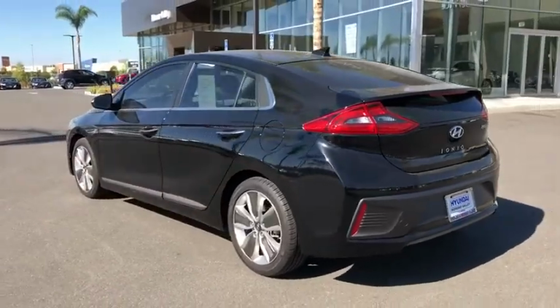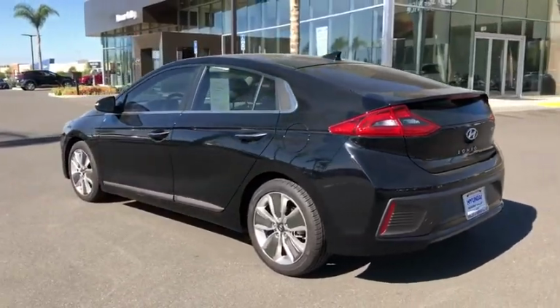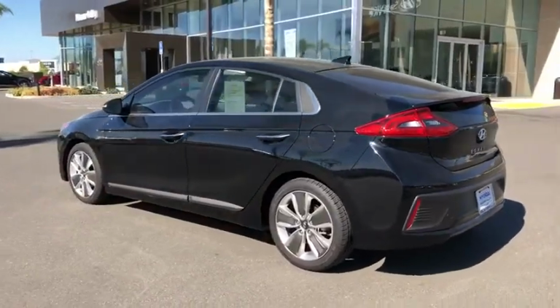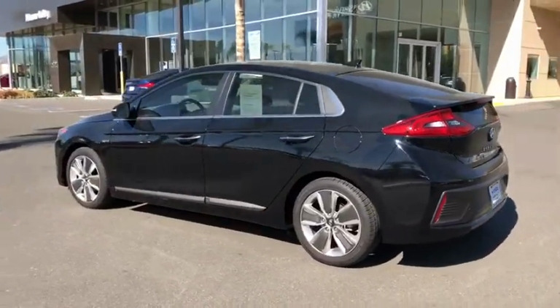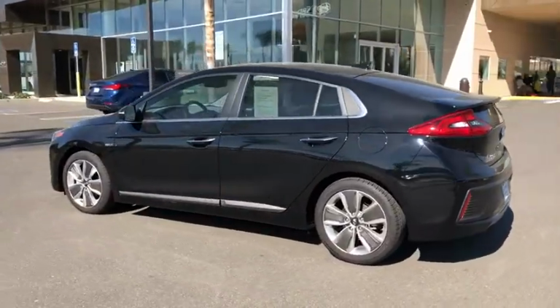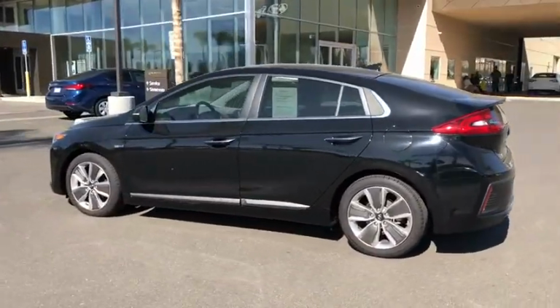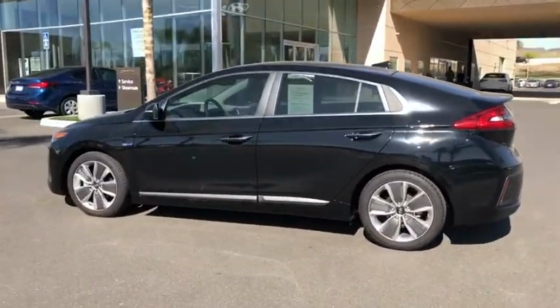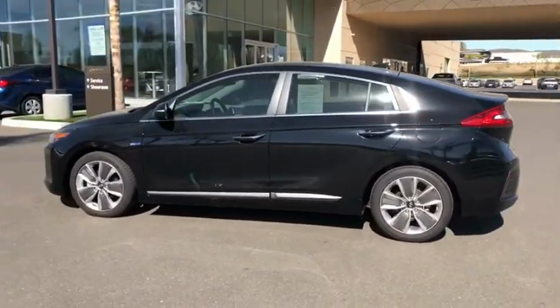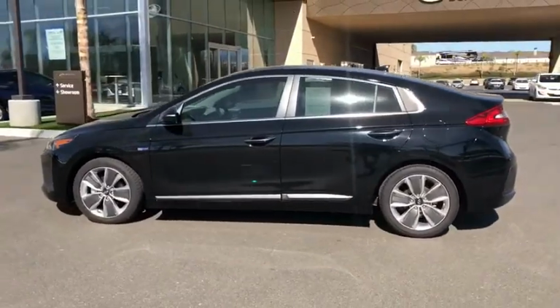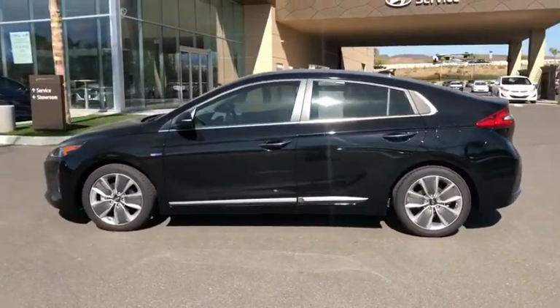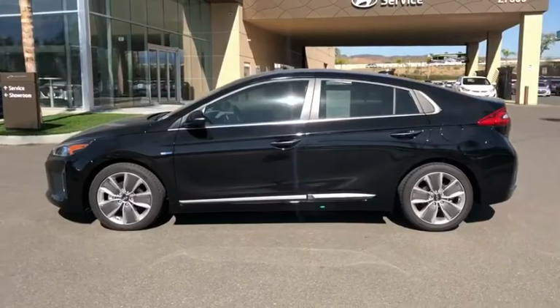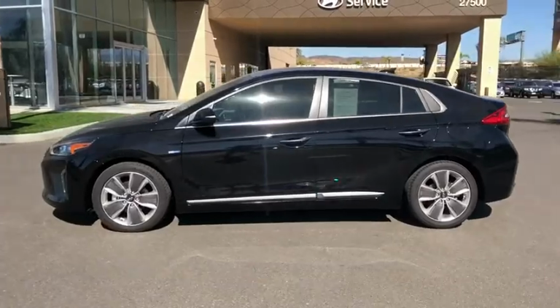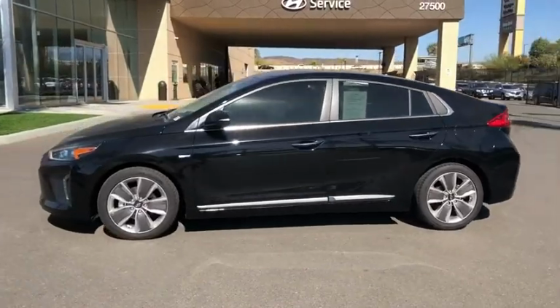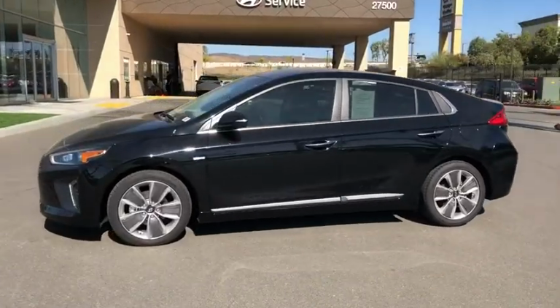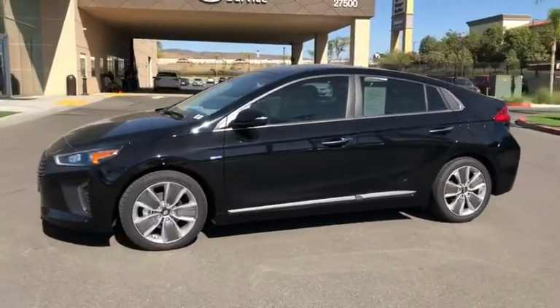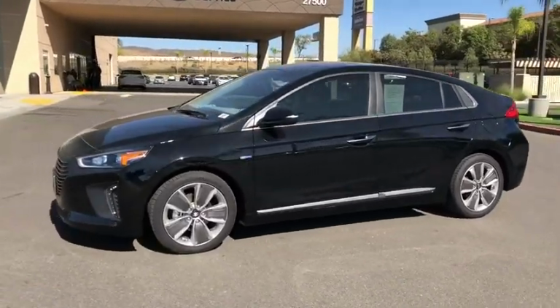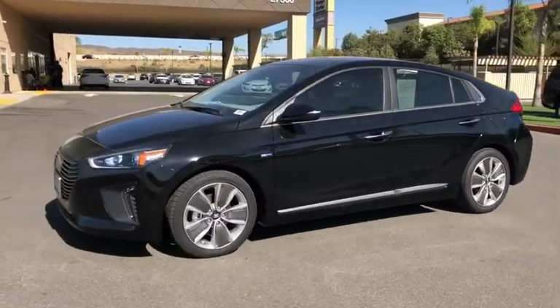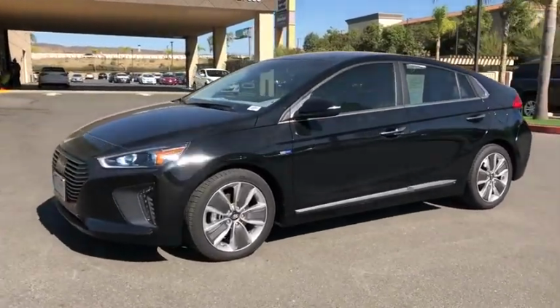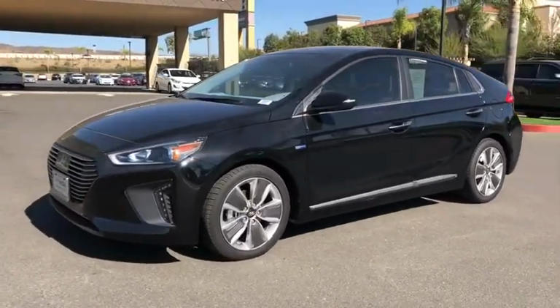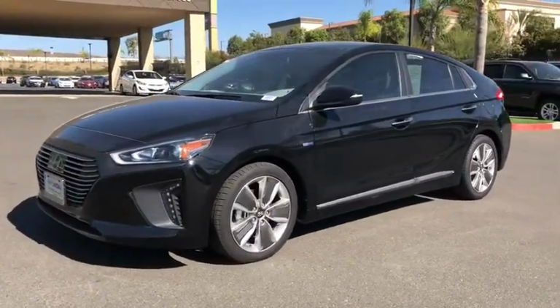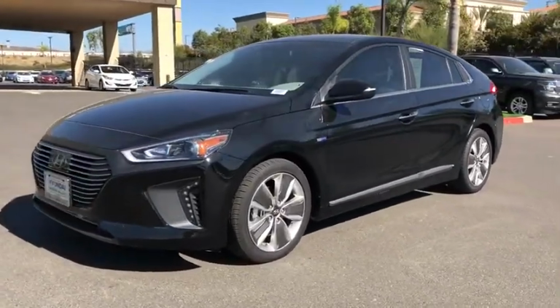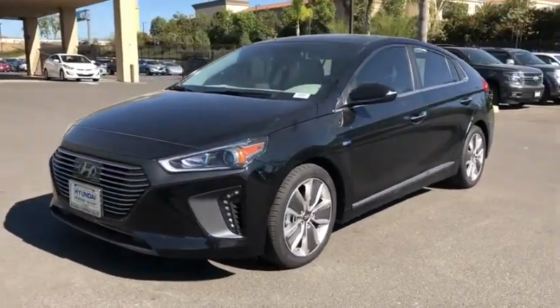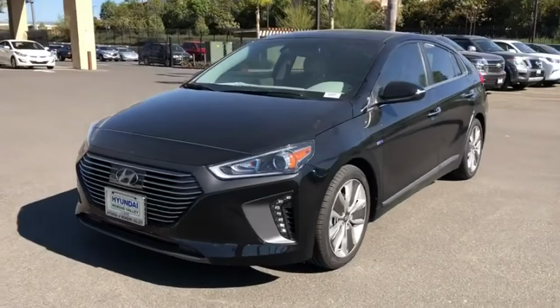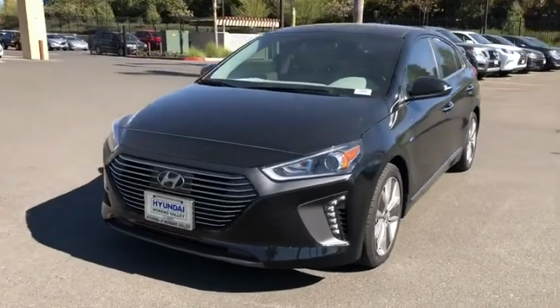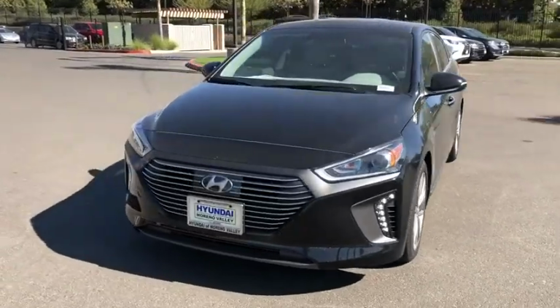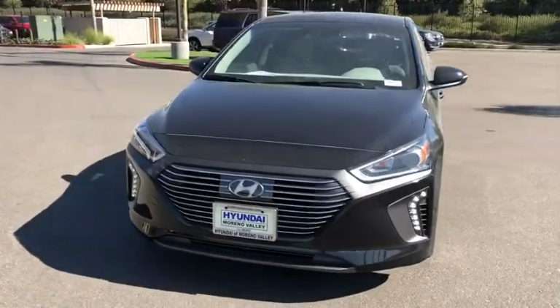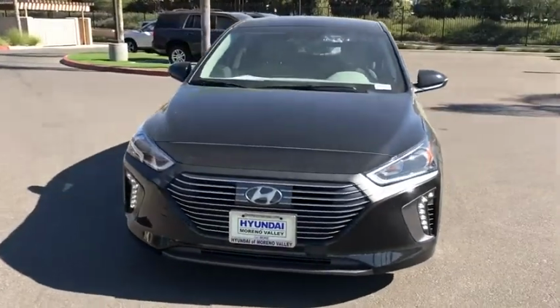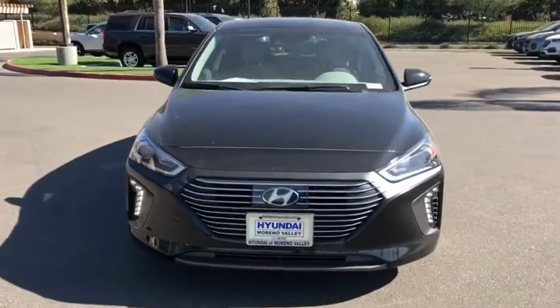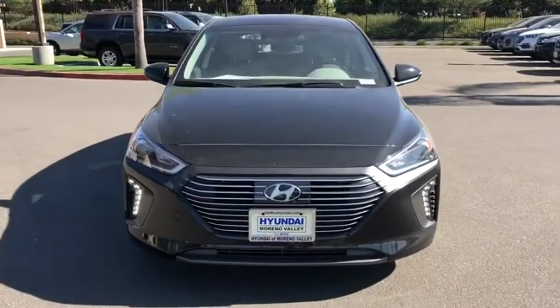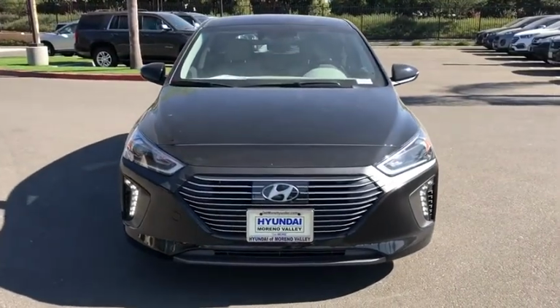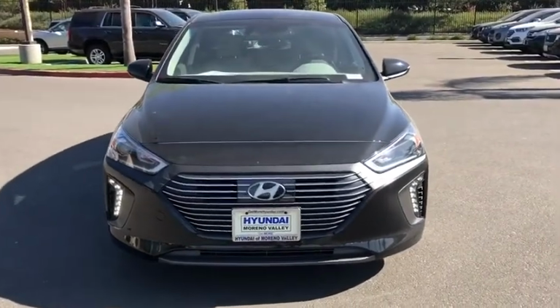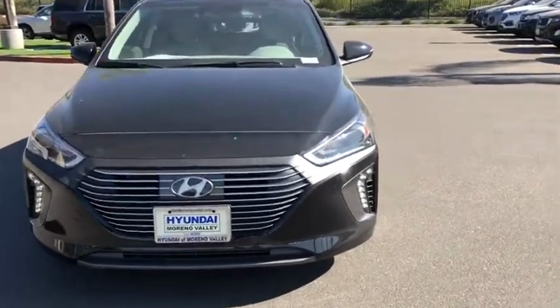This vehicle has less than 5,000 miles. Here are some of this vehicle's great options: heated seats, traction control, Bluetooth, dual airbags, alloy wheels, power steering, four-wheel disc brakes, and rear window defroster.